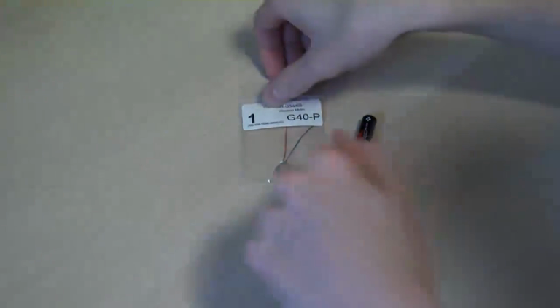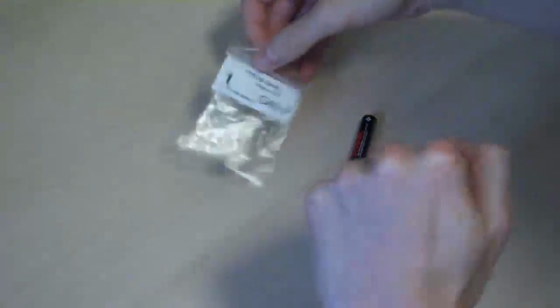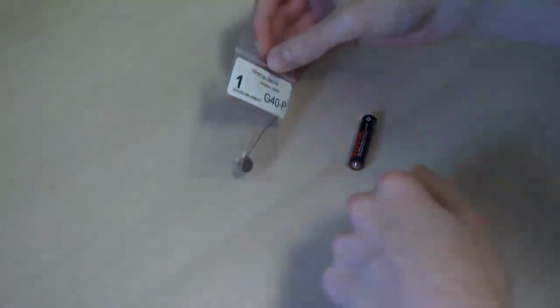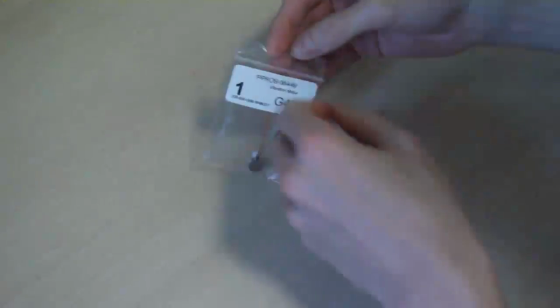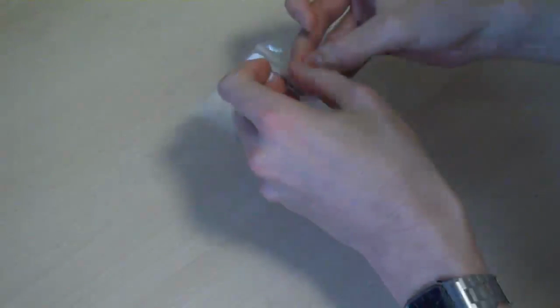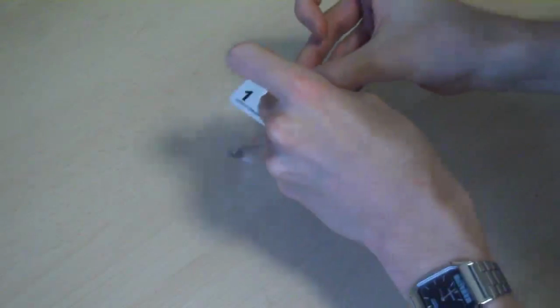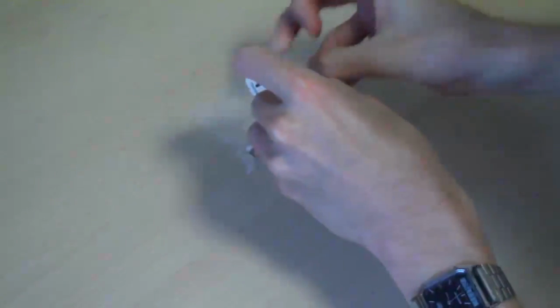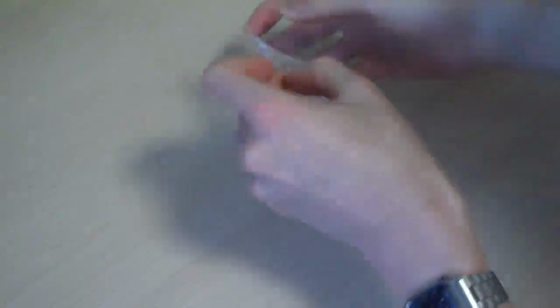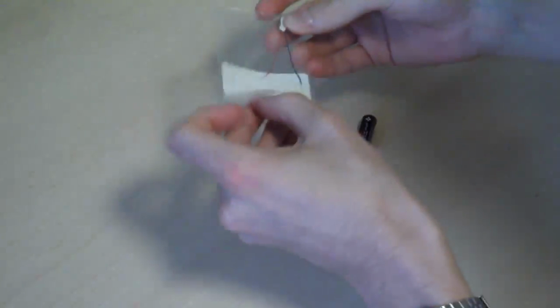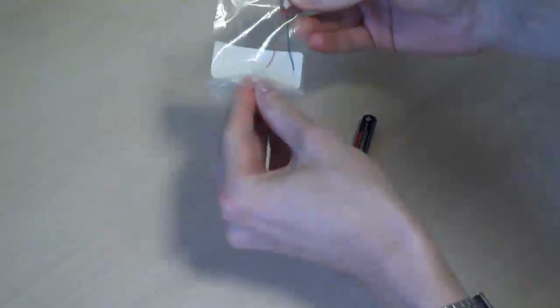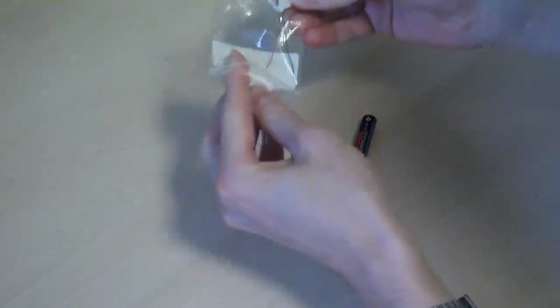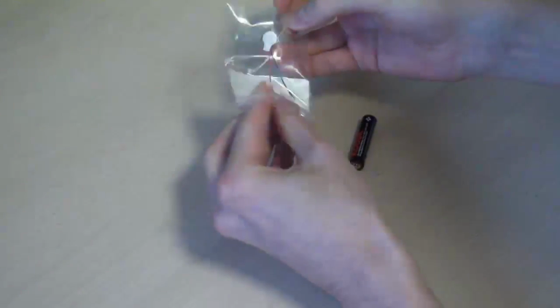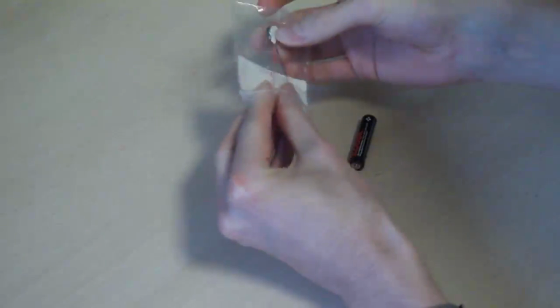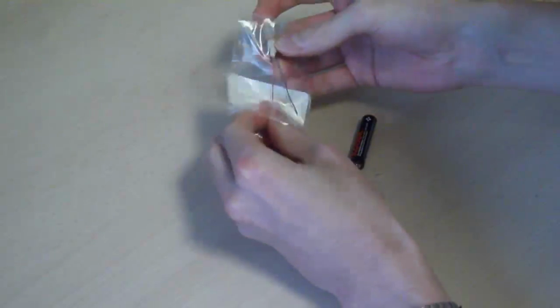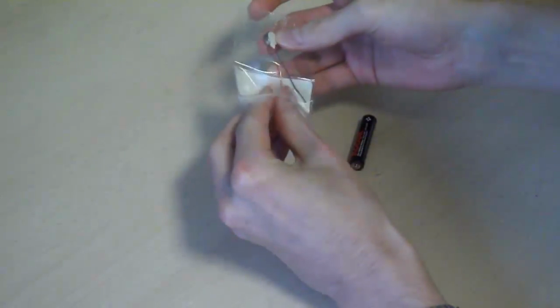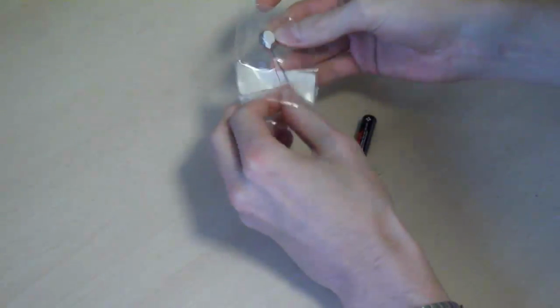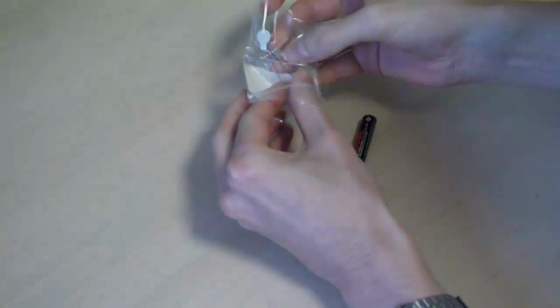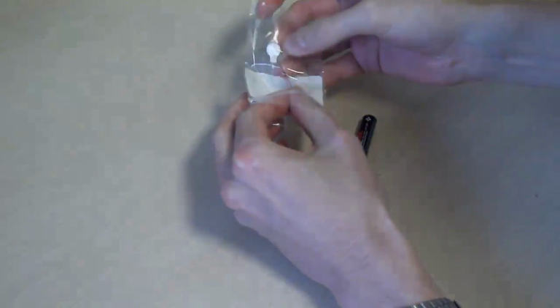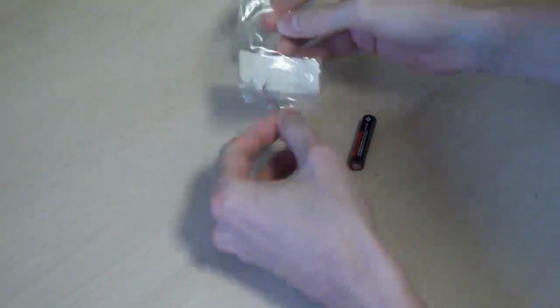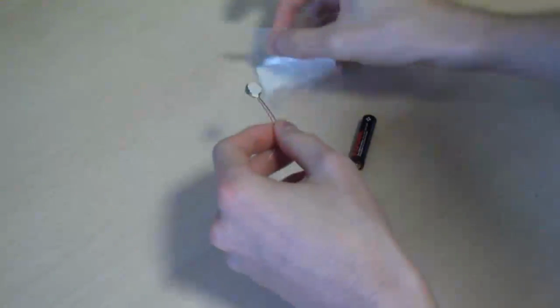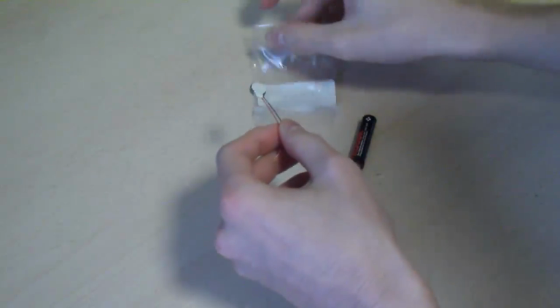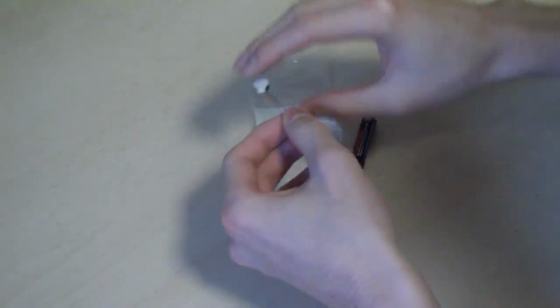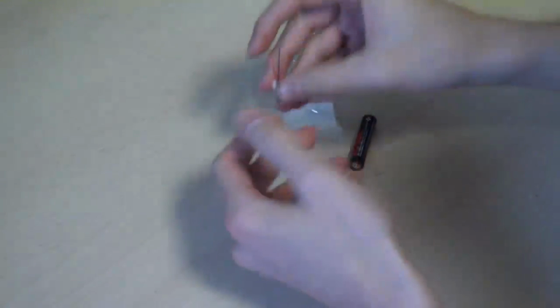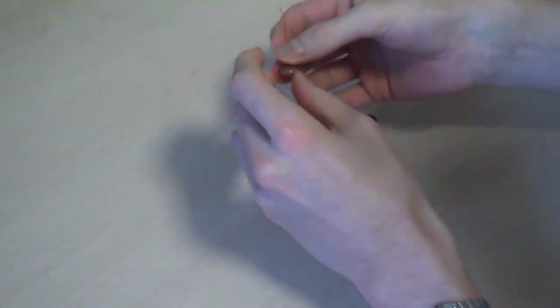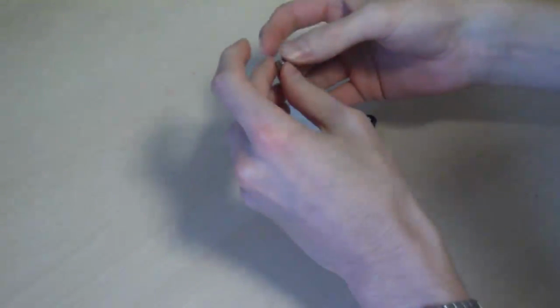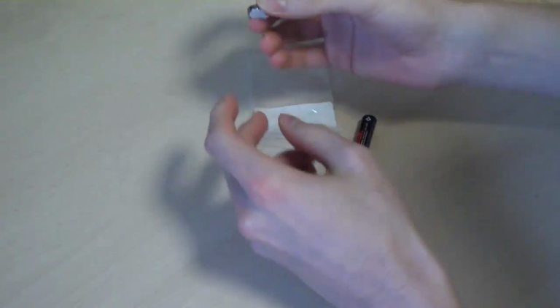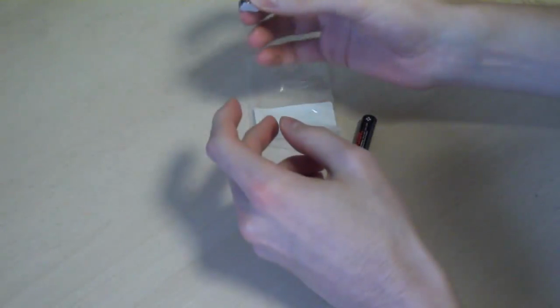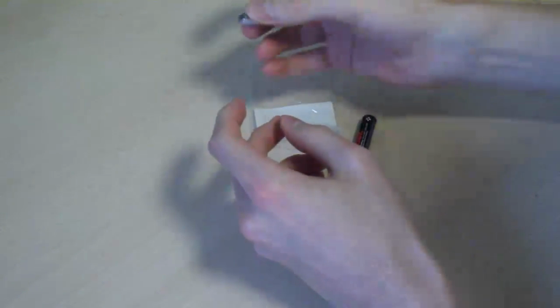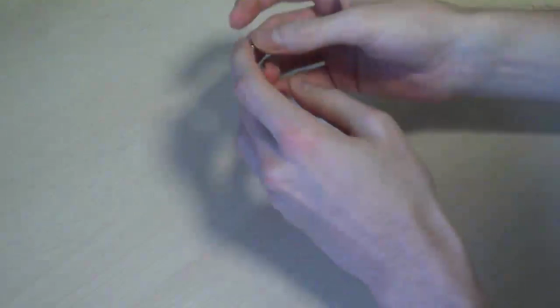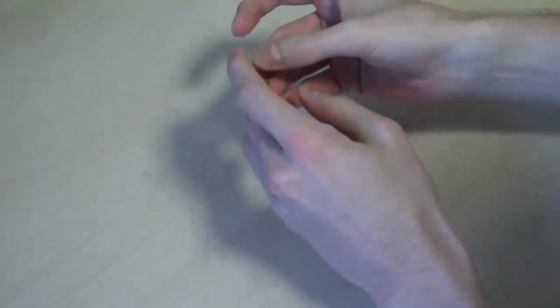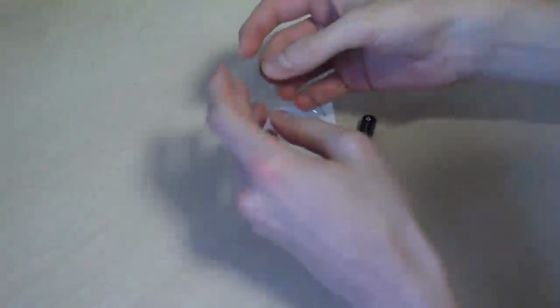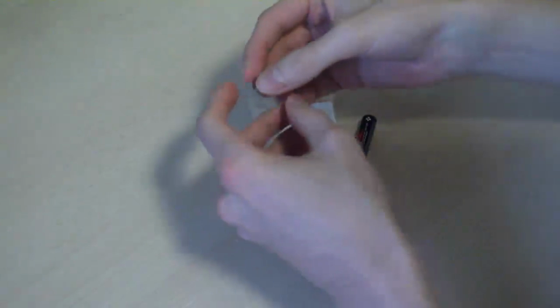Here is the vibration motor that I ordered and got in the post the other day. I hope to use this for my pen idea, so it will attach to the end and then vibrate when the pen is not being used.